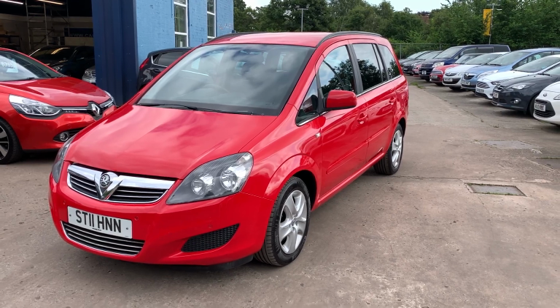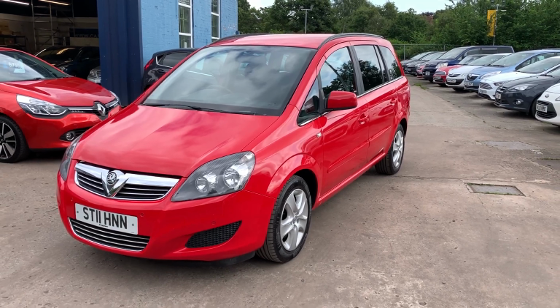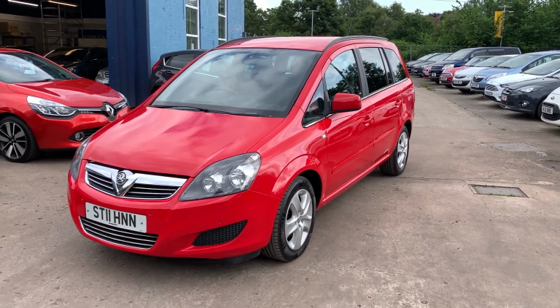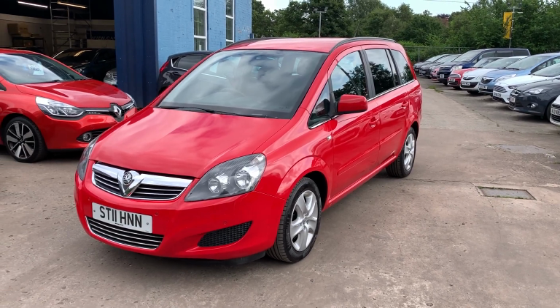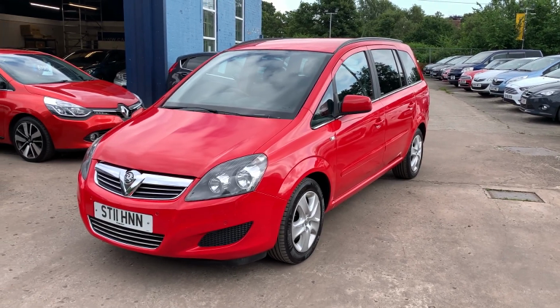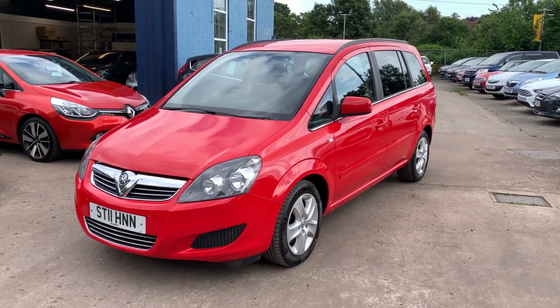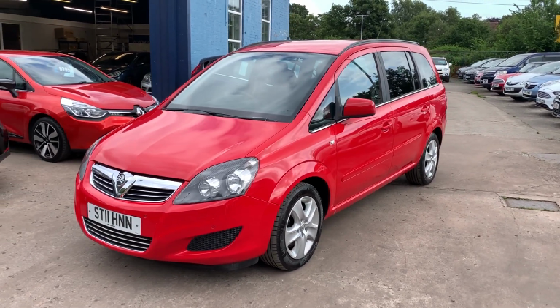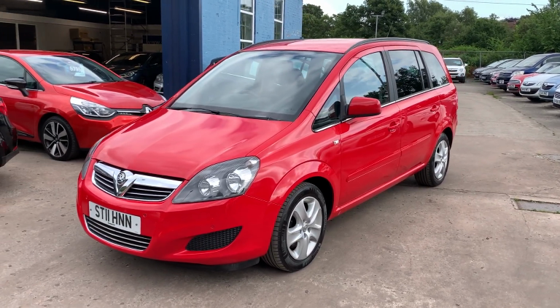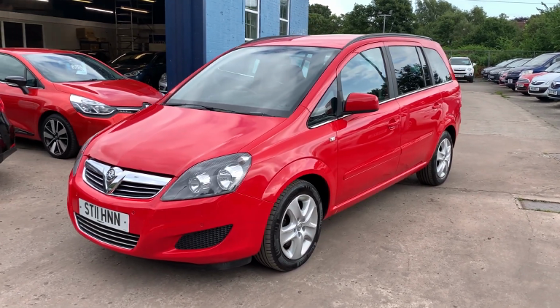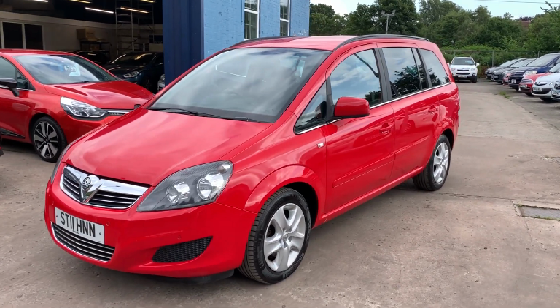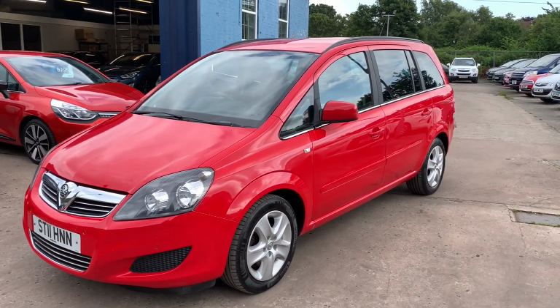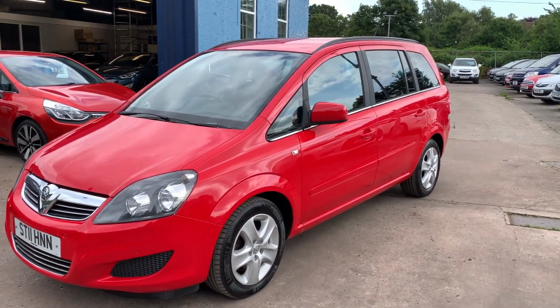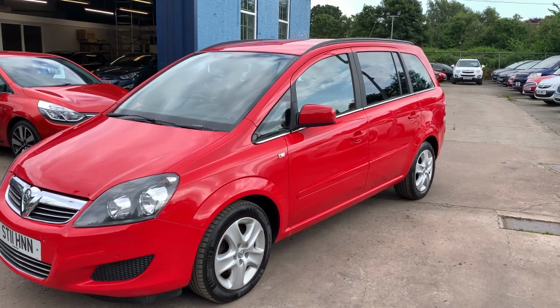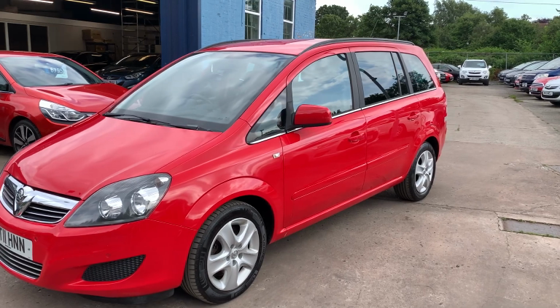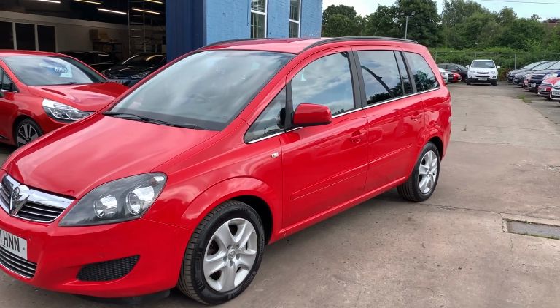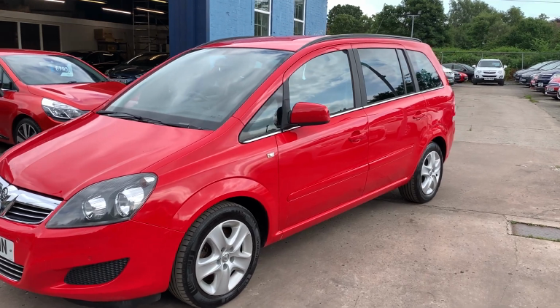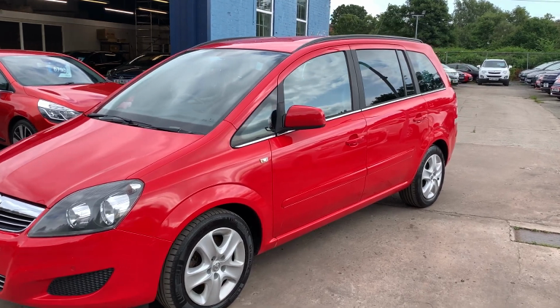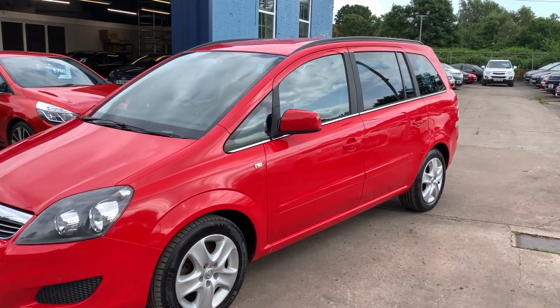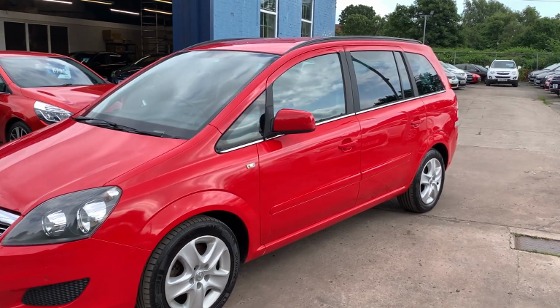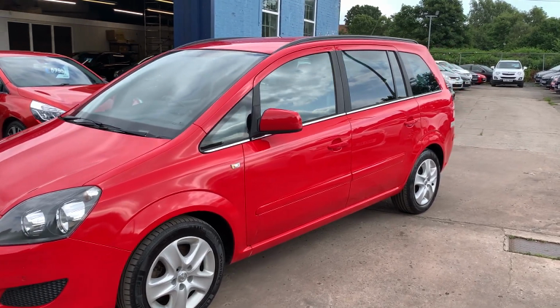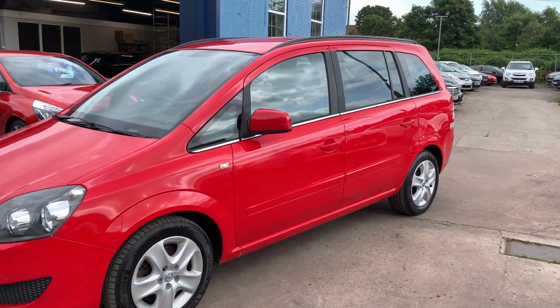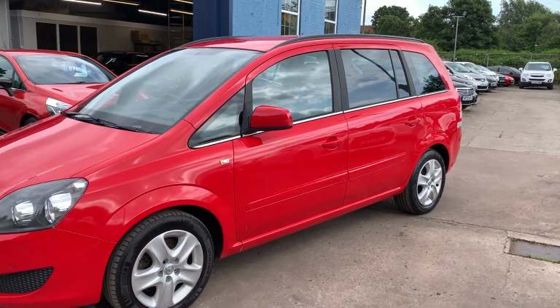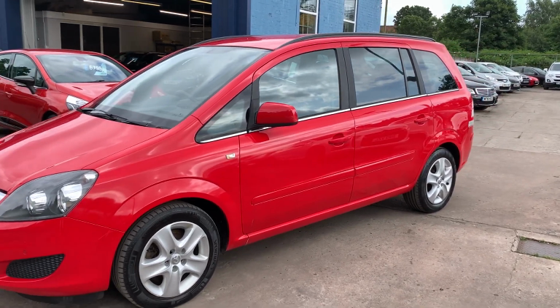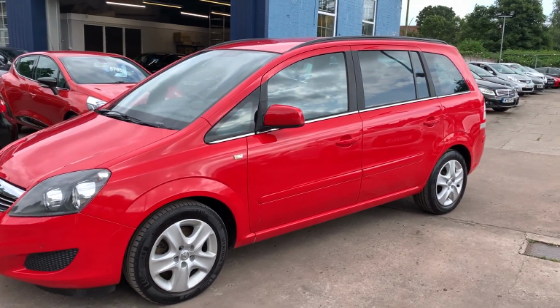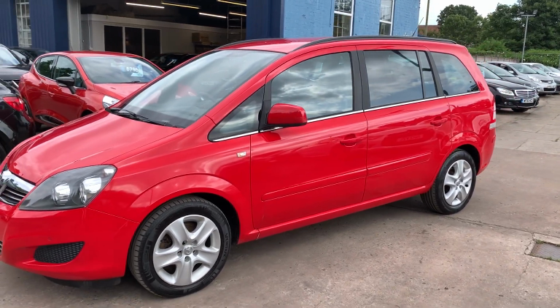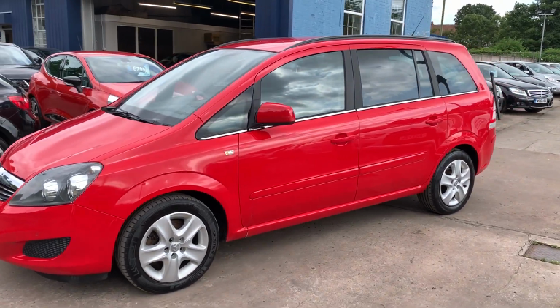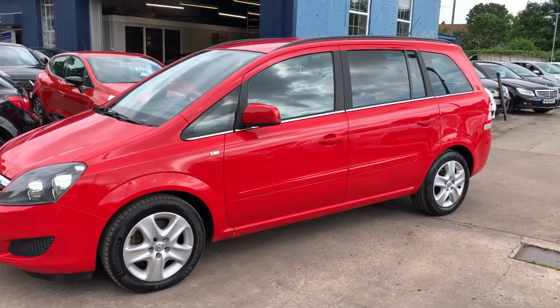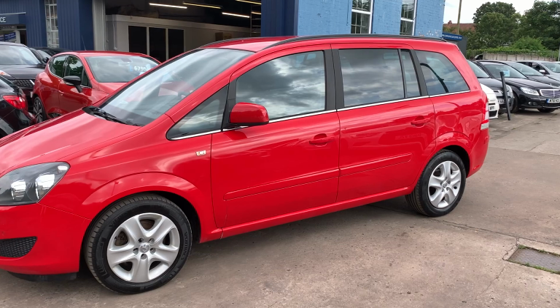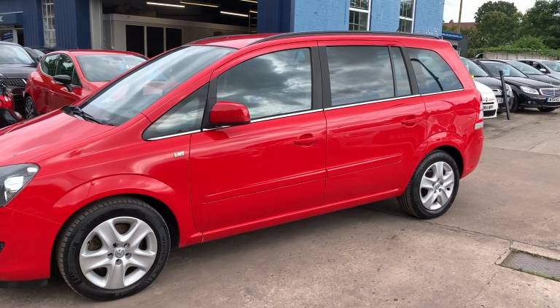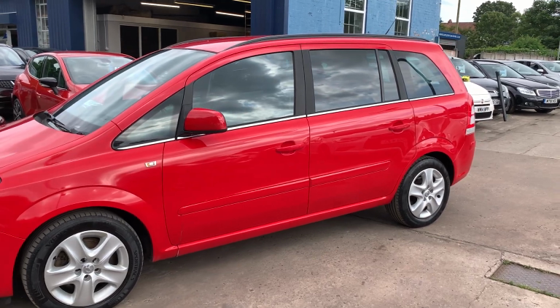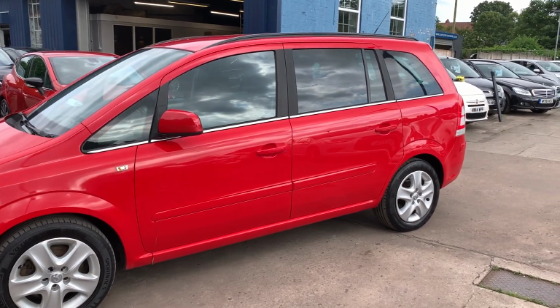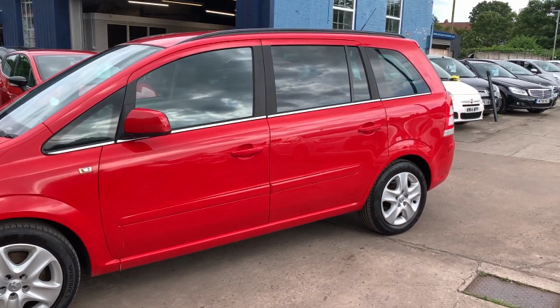Welcome to Cantilever Car Centre. Here today we have a Vauxhall Zephyra Exclusive CDTI Ecoflex registered 2011 on an 11 plate.